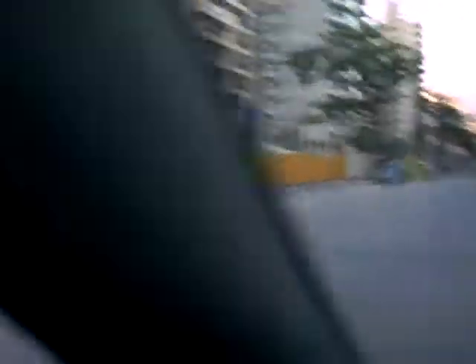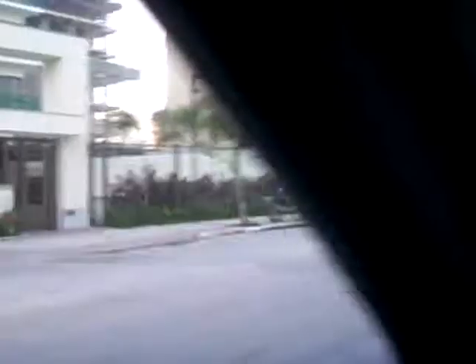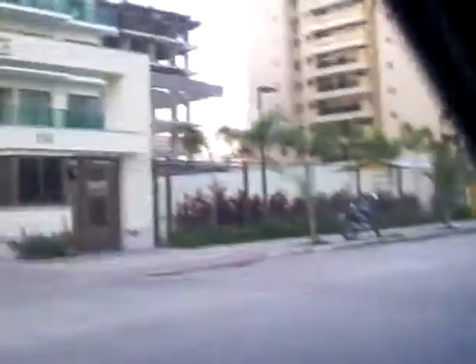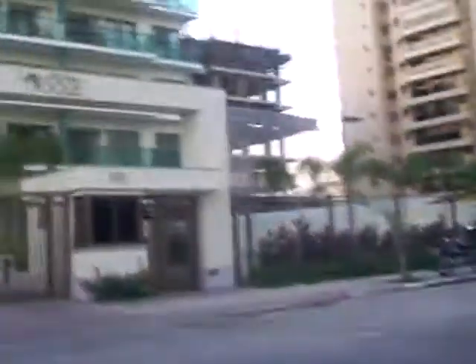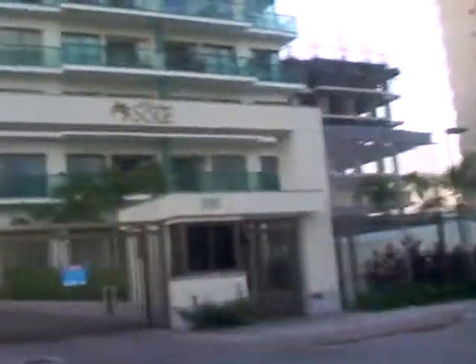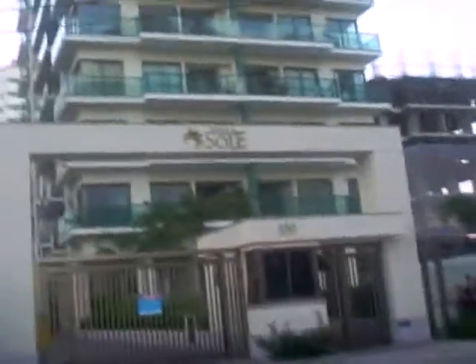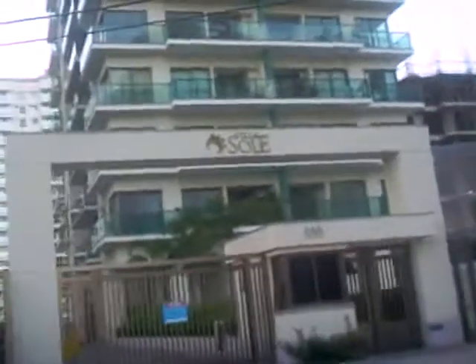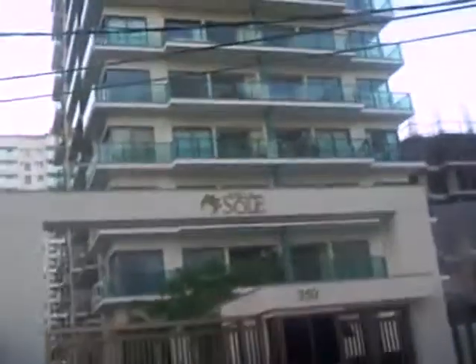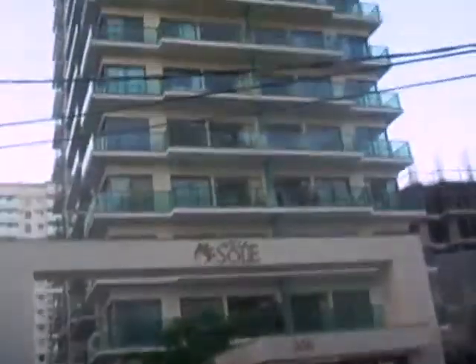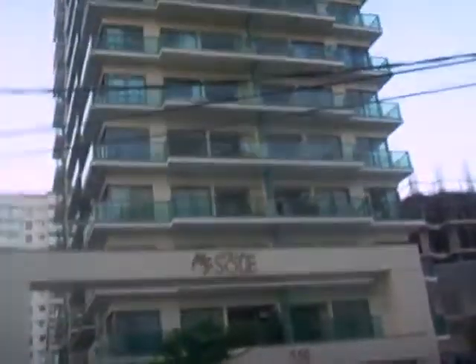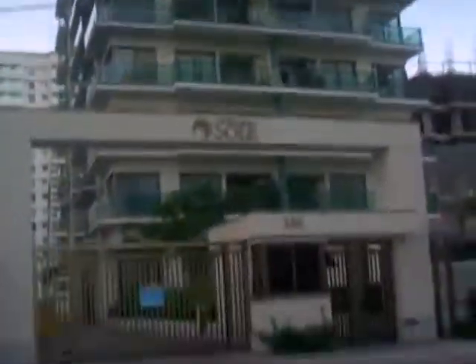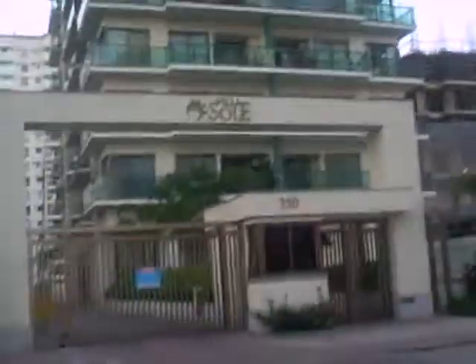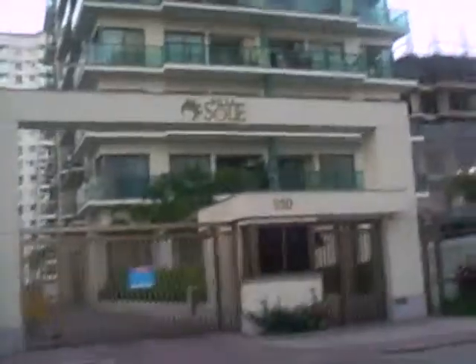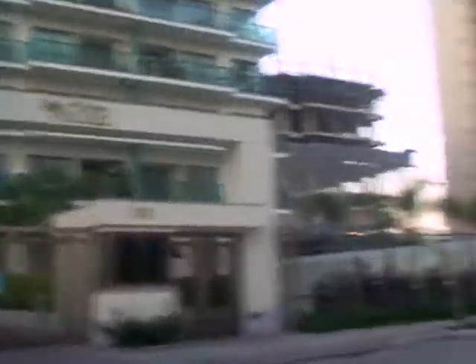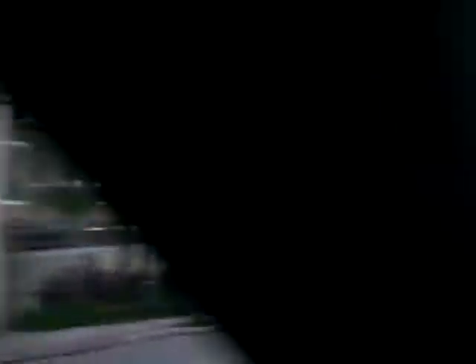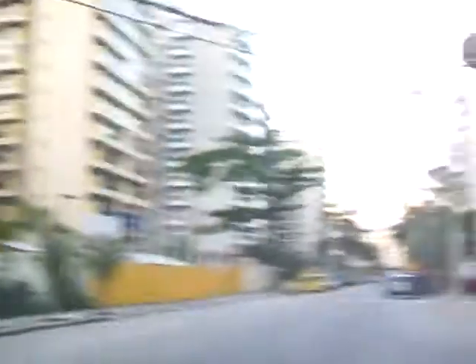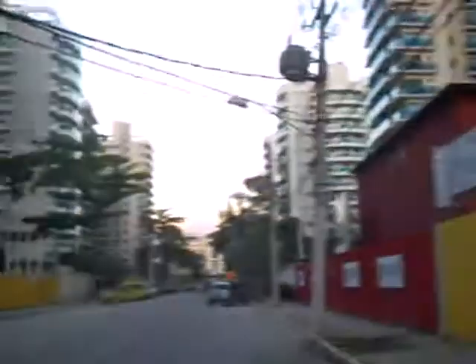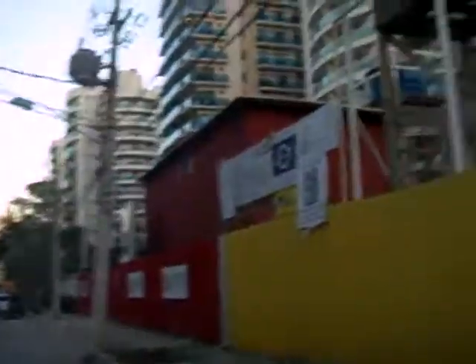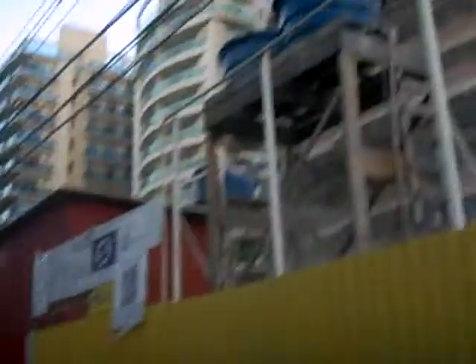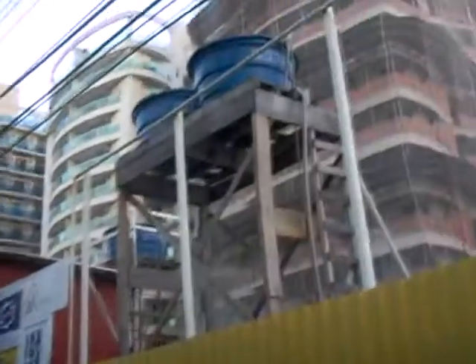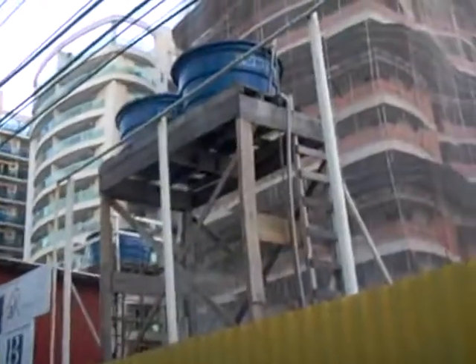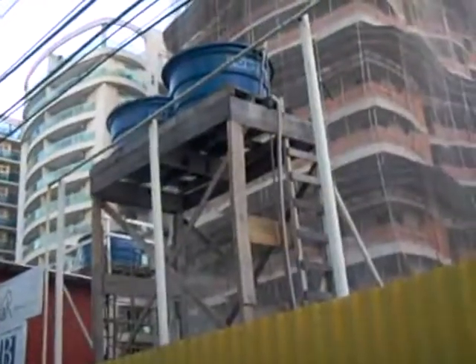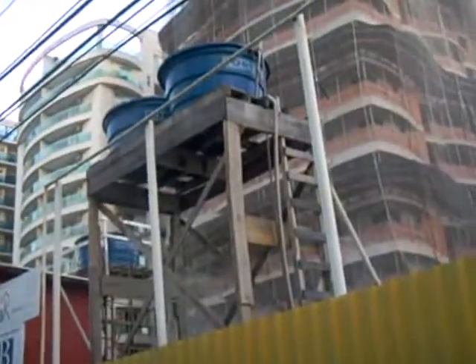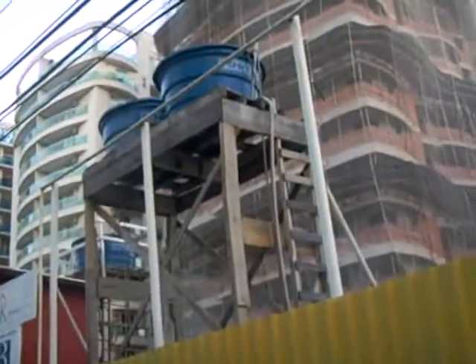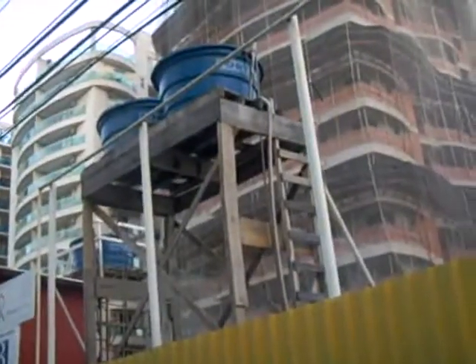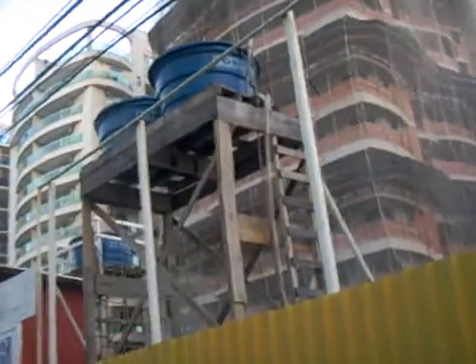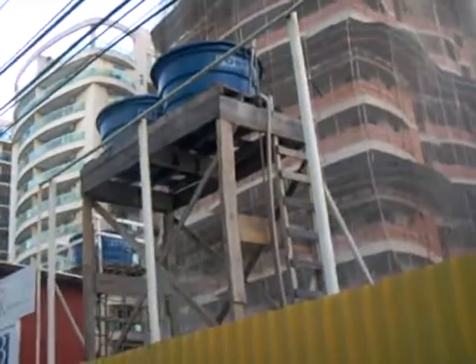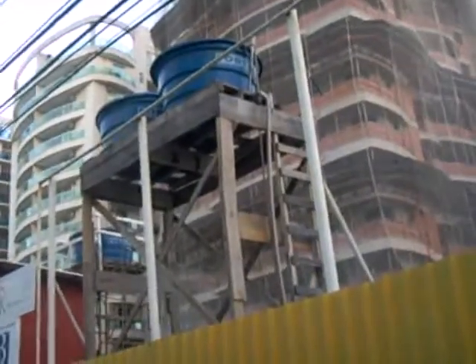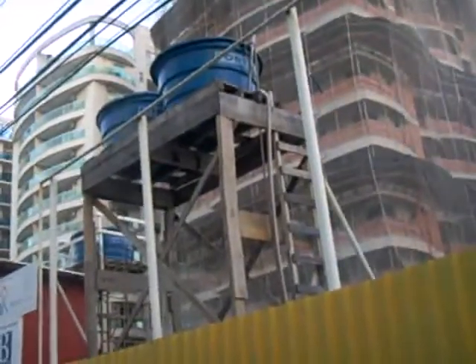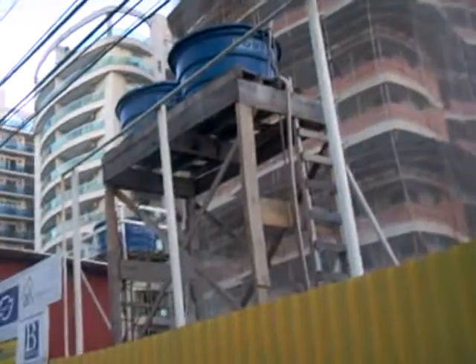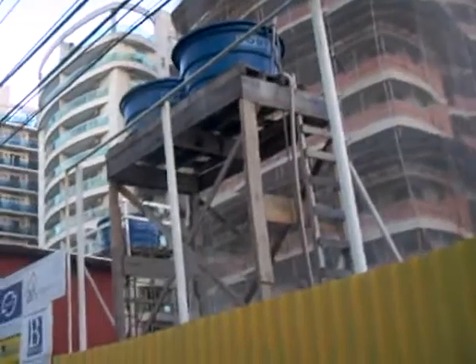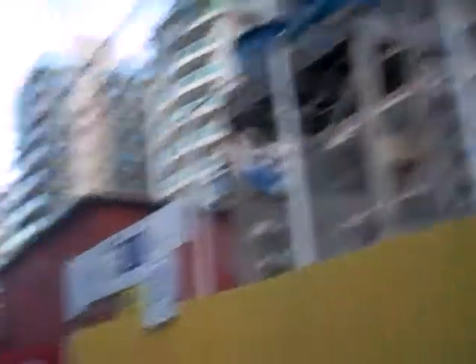This is an example of an already finished building. And here is a pre-construction from the same developer.